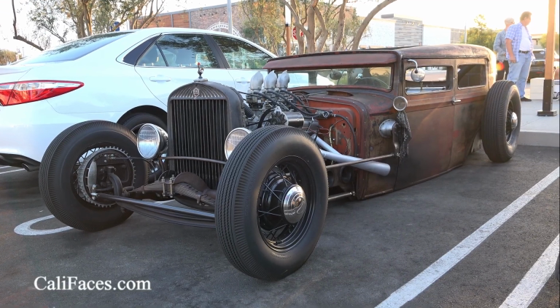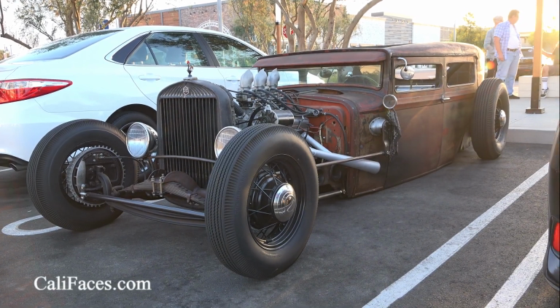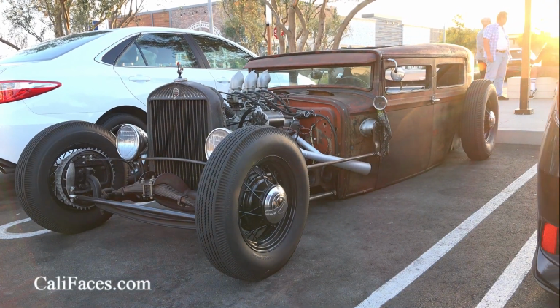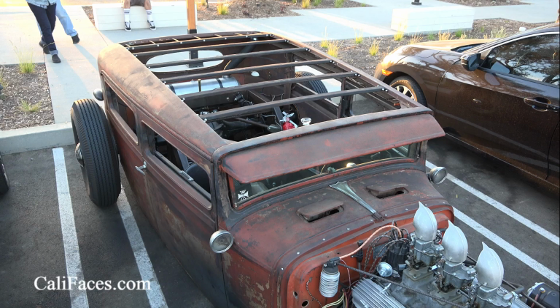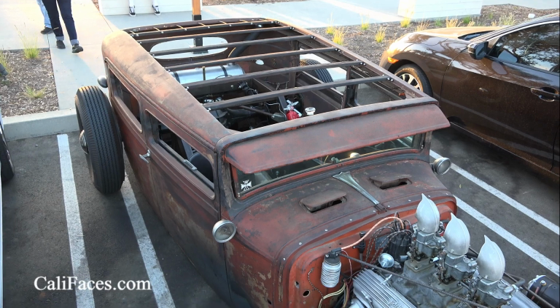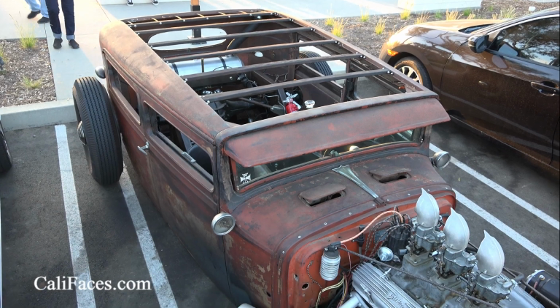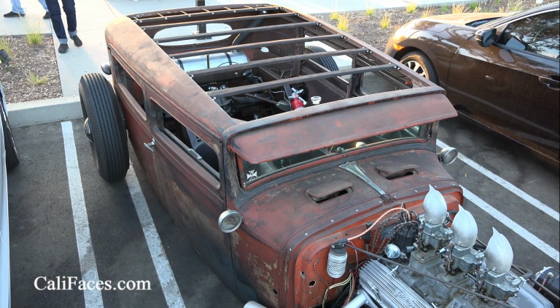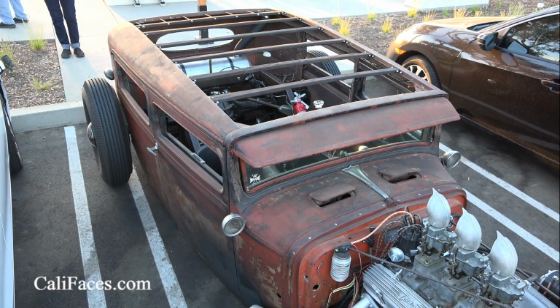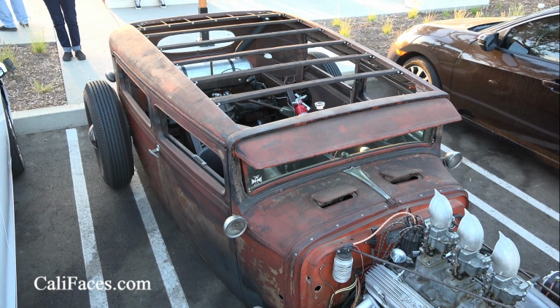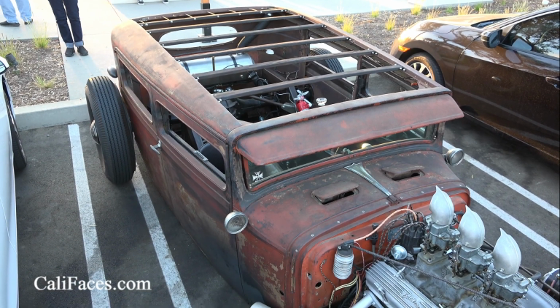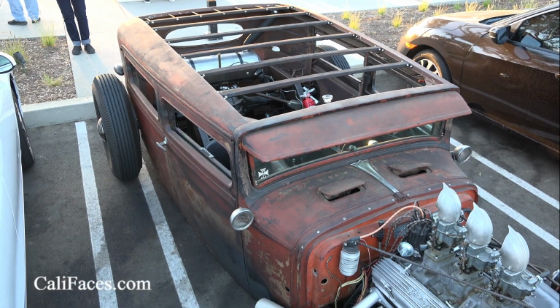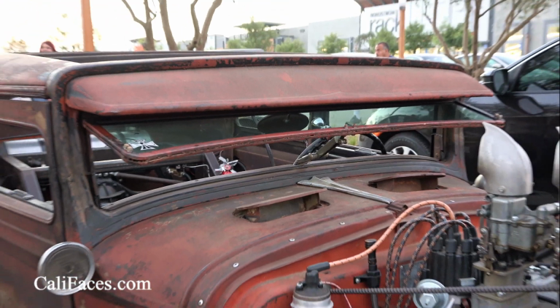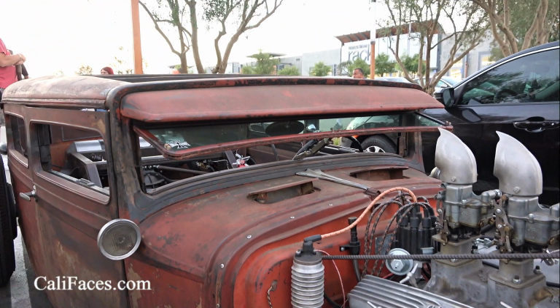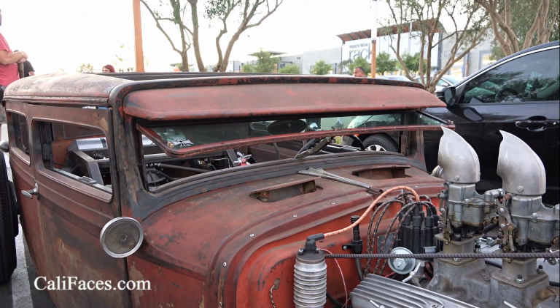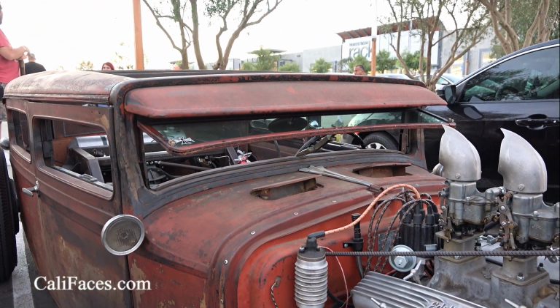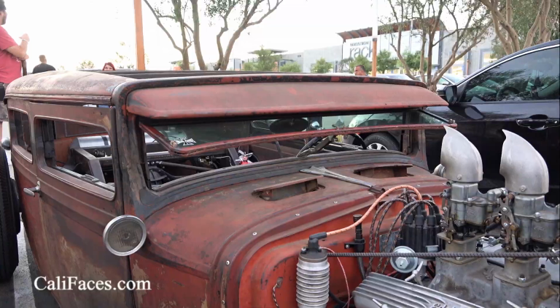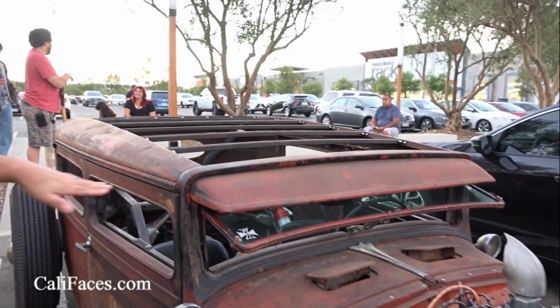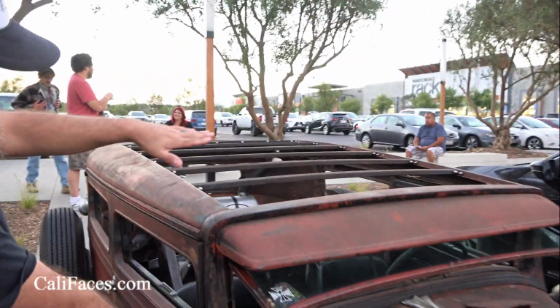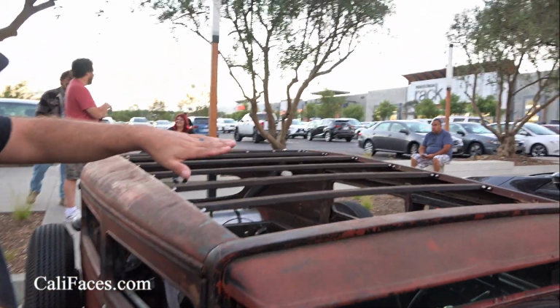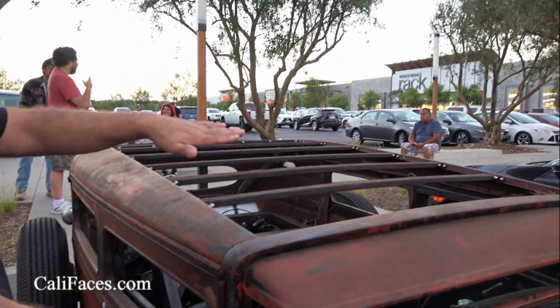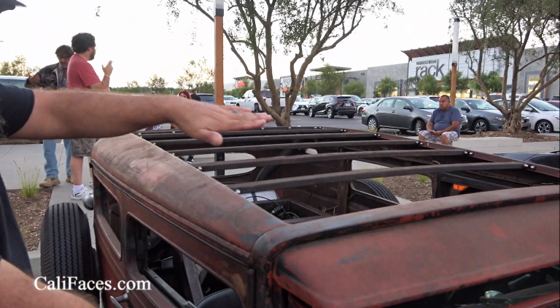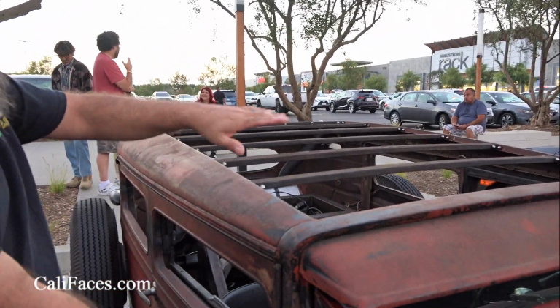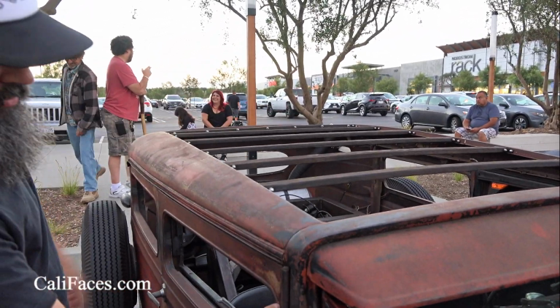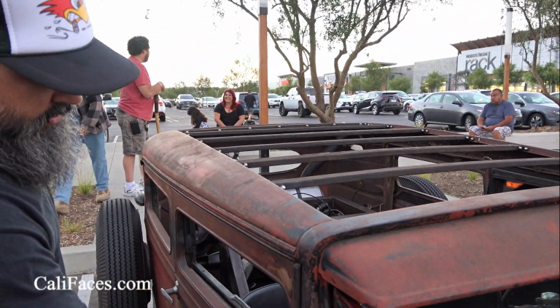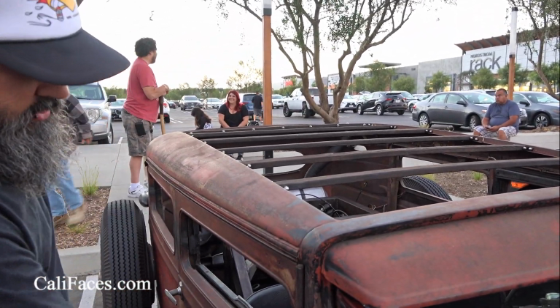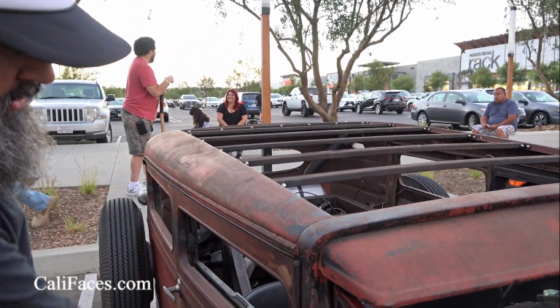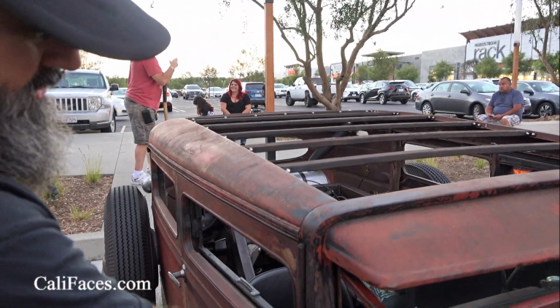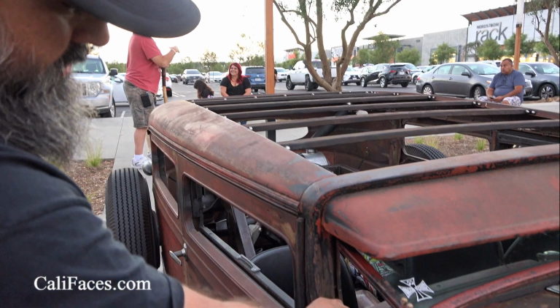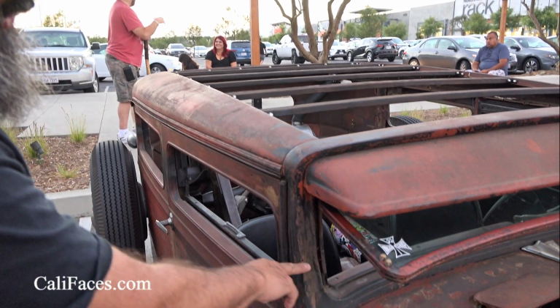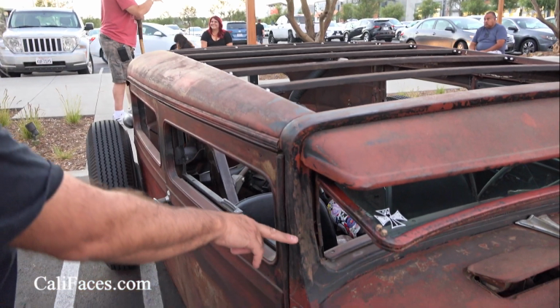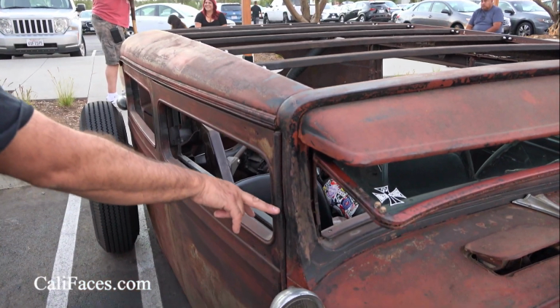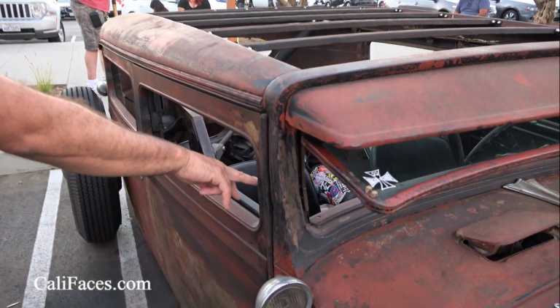That's how they originally looked? That's the original top — I did not cut the top. The car's been chopped five inches. It was five inches taller, so I took out five inches, and you can see right here where it's been cut and welded.